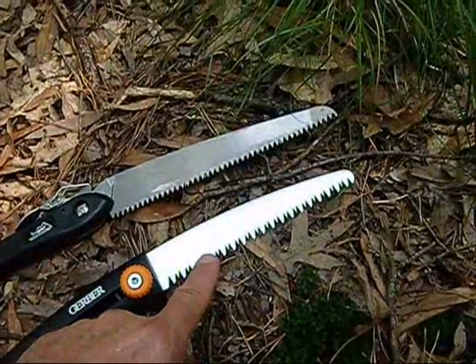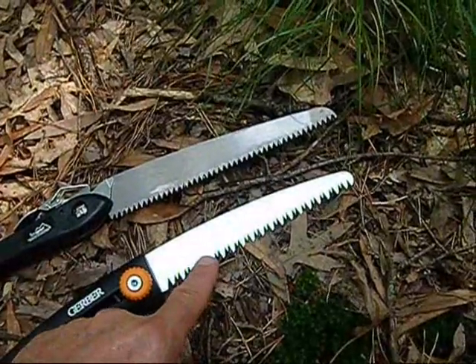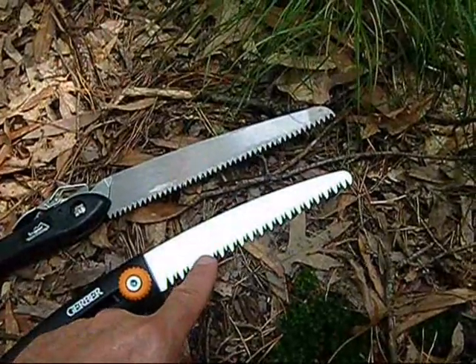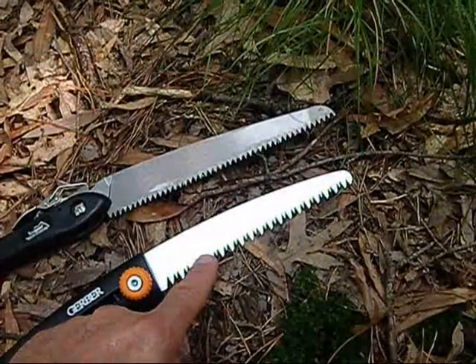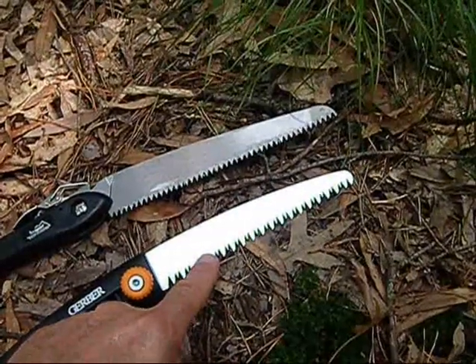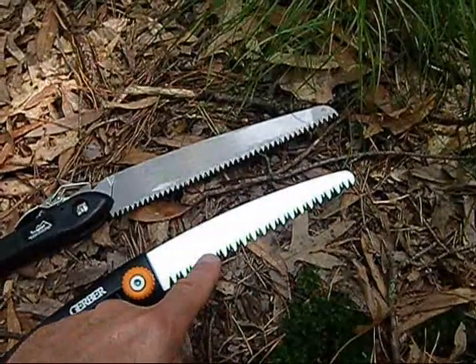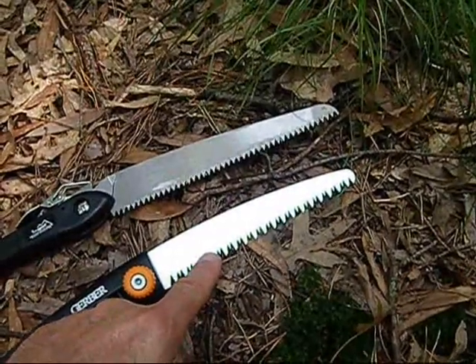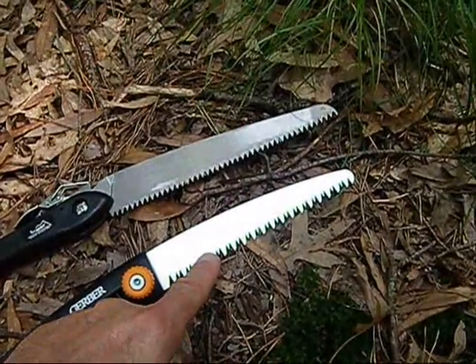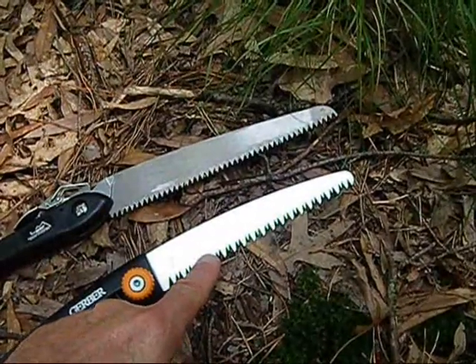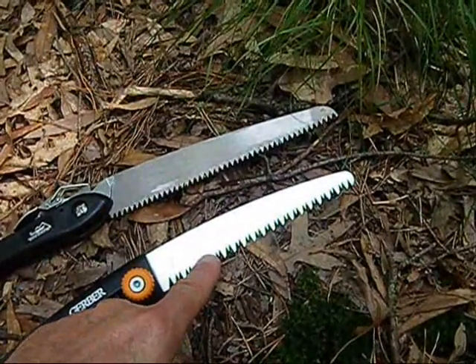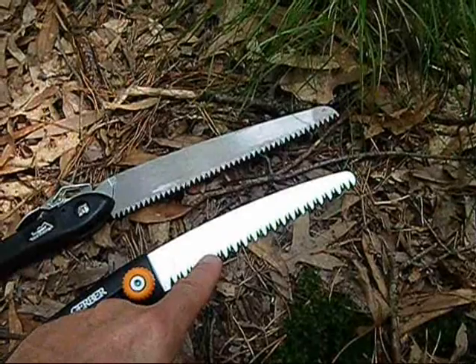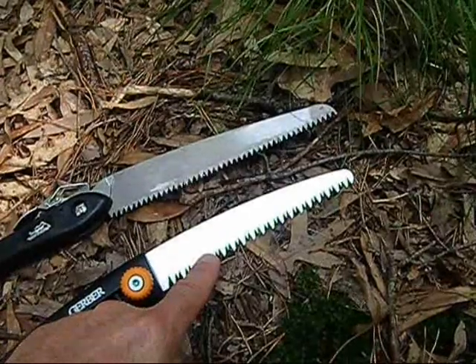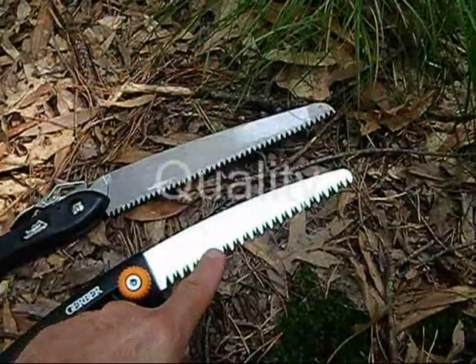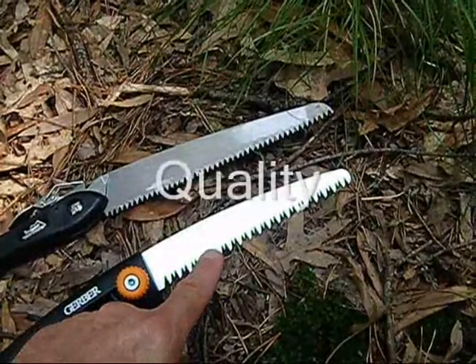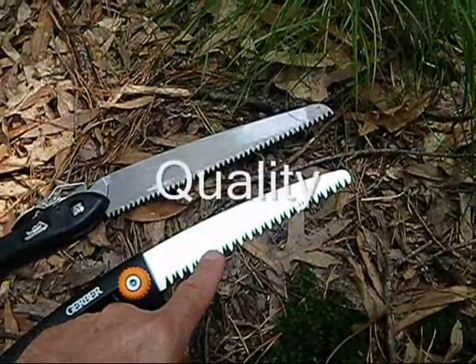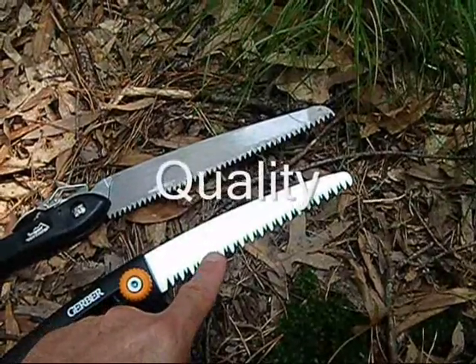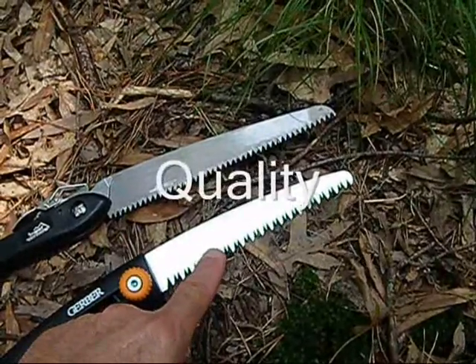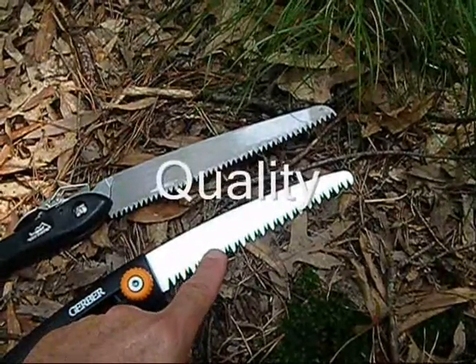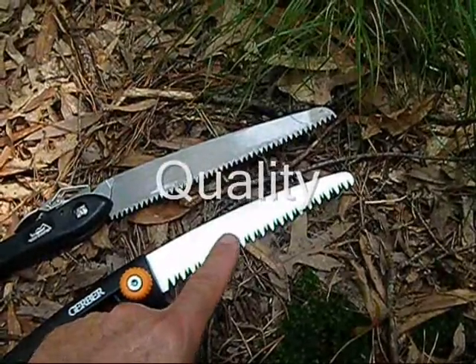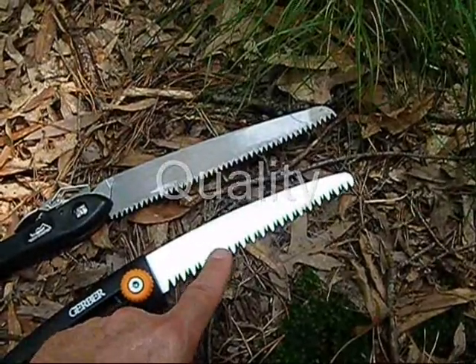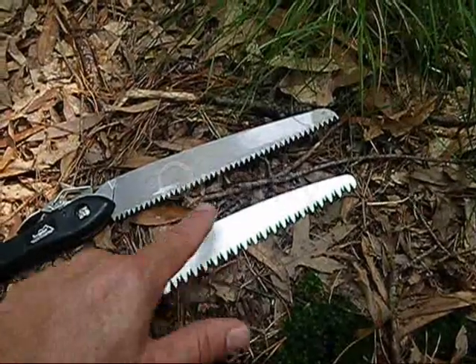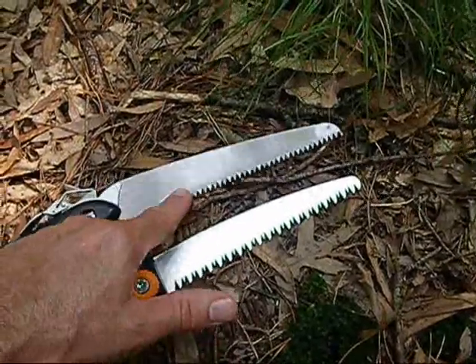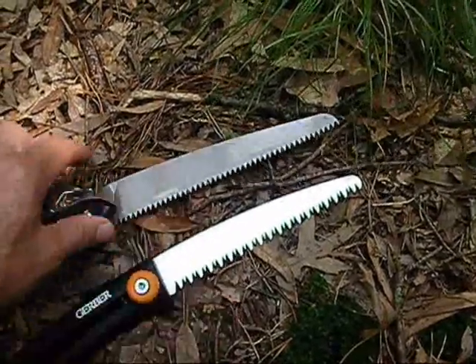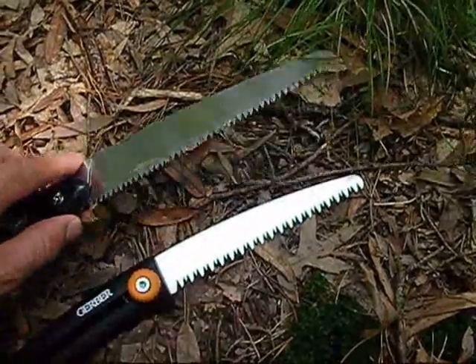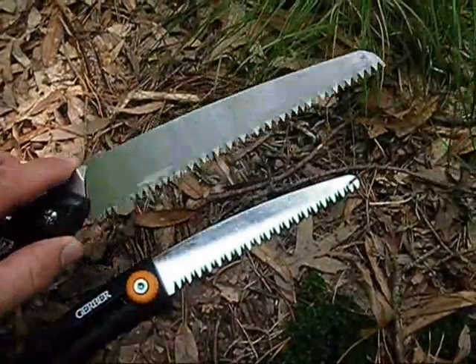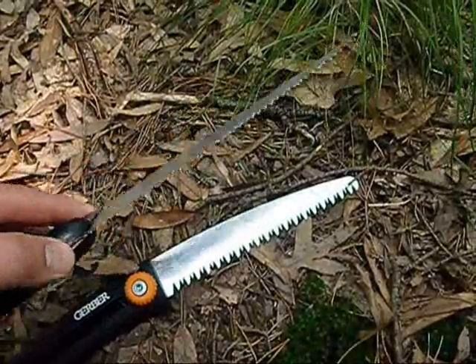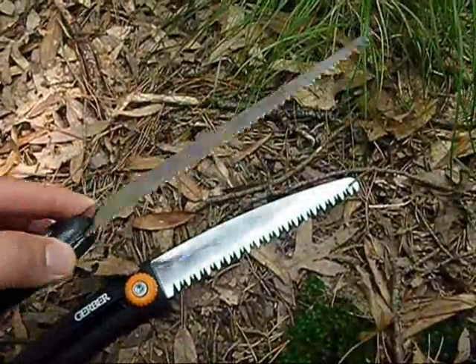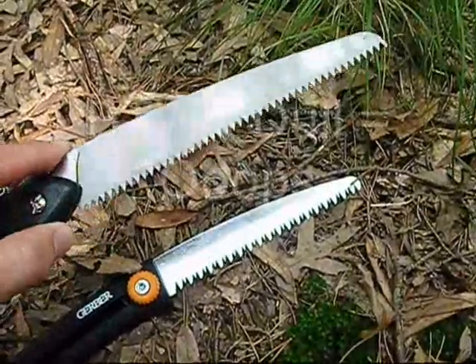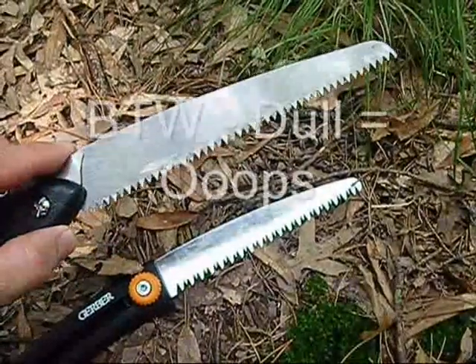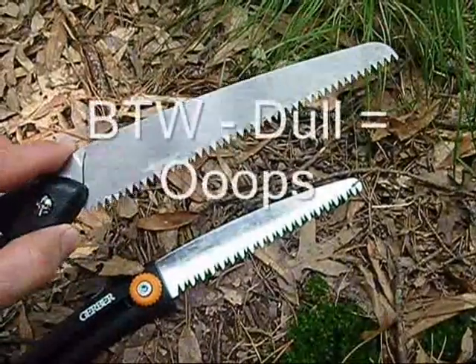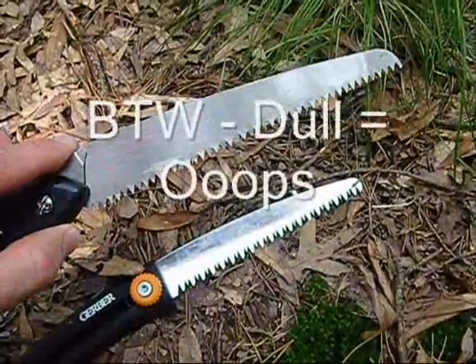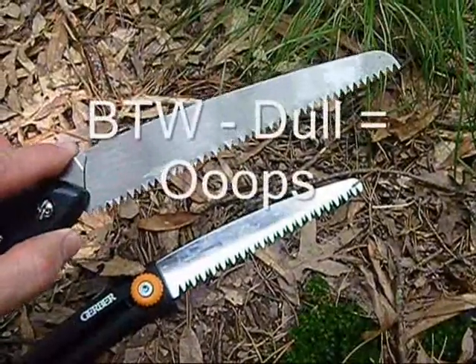The double cut cuts a nicer, wider groove and it cuts faster. By the way, this saw blade came razor sharp from the factory. You don't want to slip with this and catch yourself — you'll lacerate yourself. The other one, not so sharp — you might just scrape yourself.